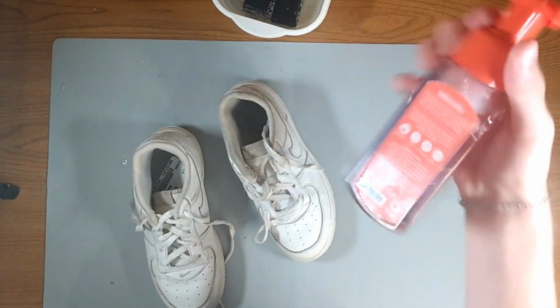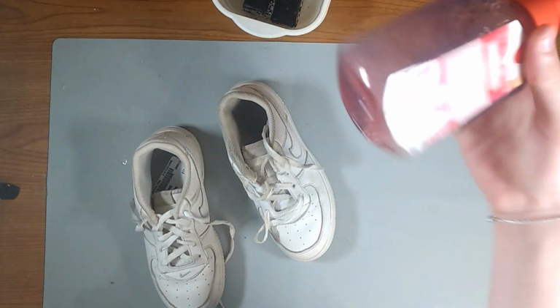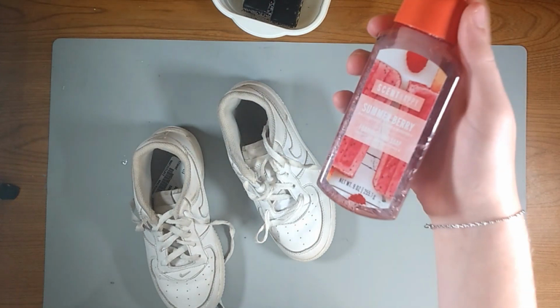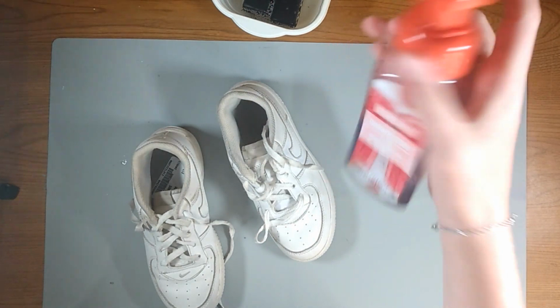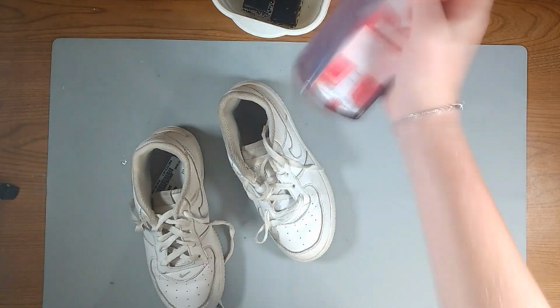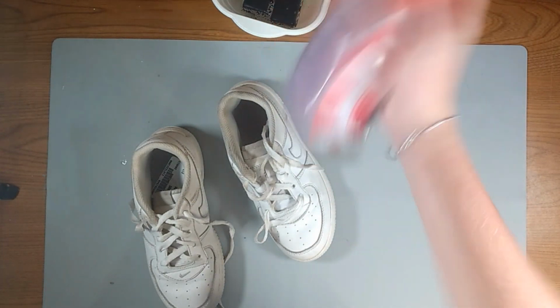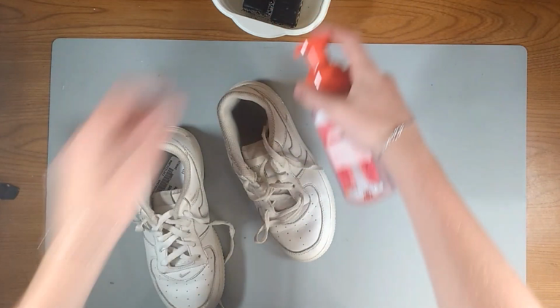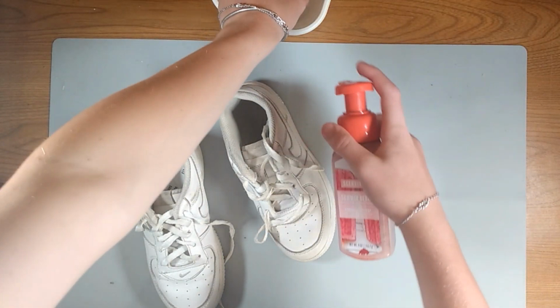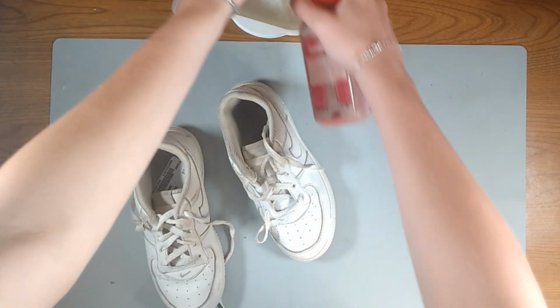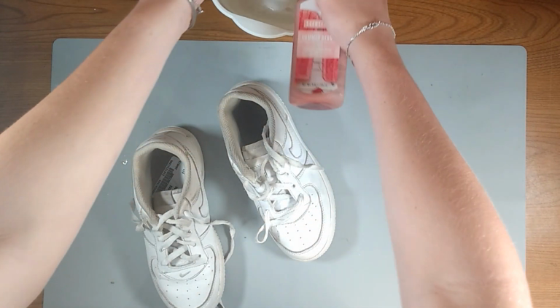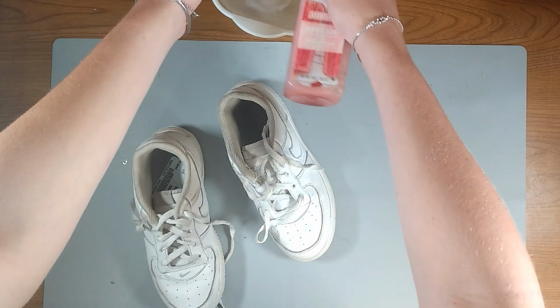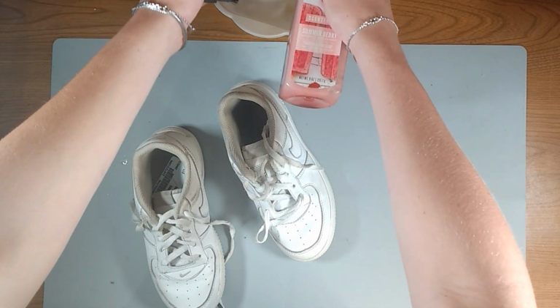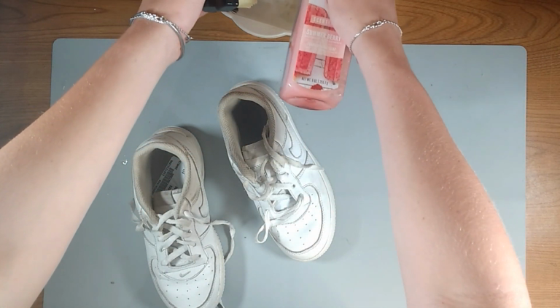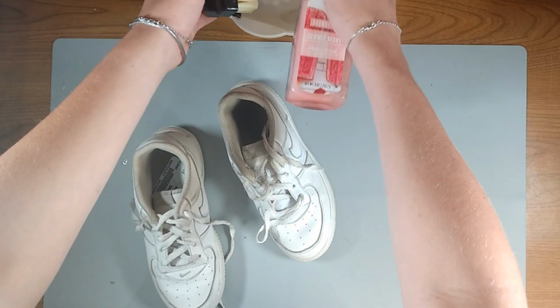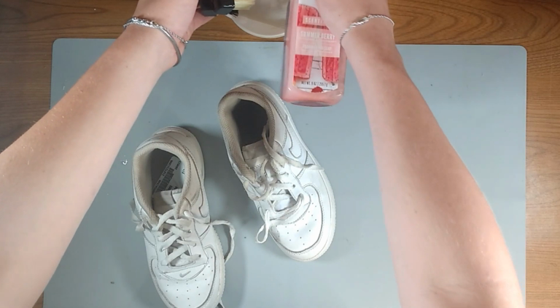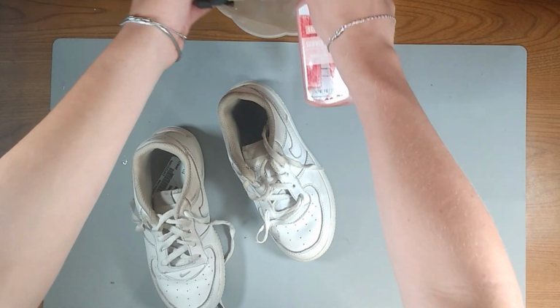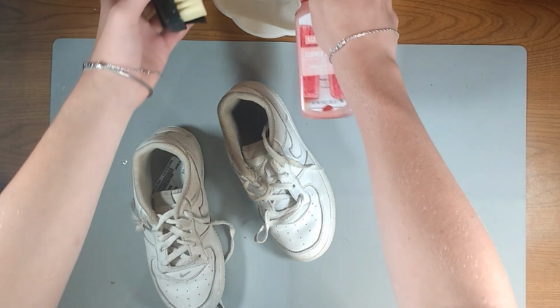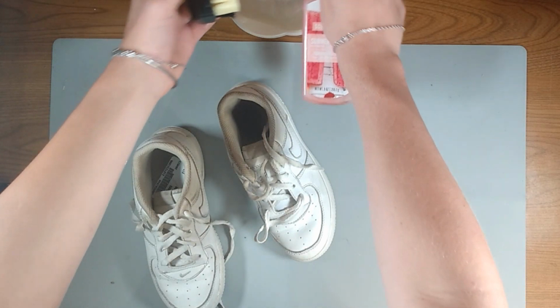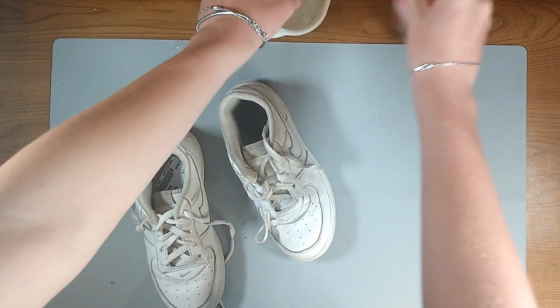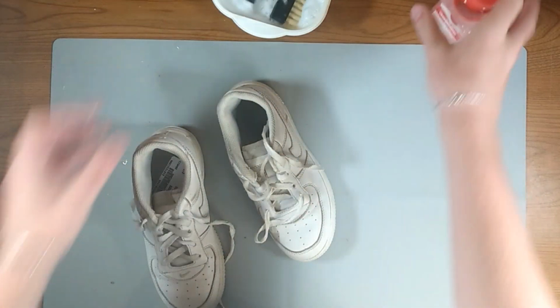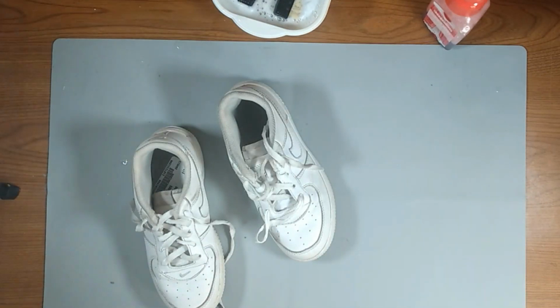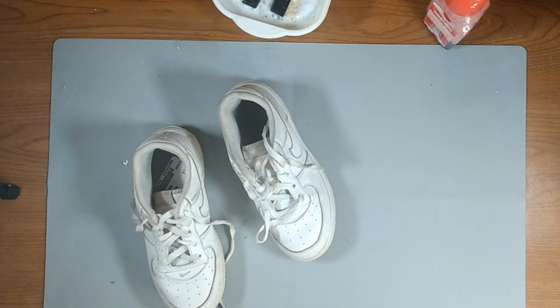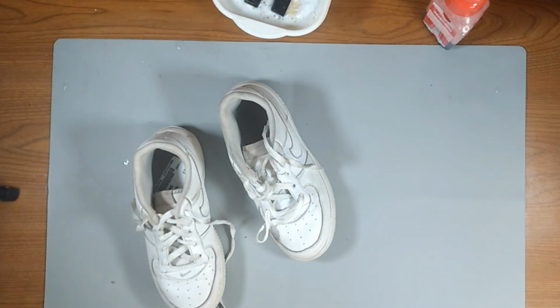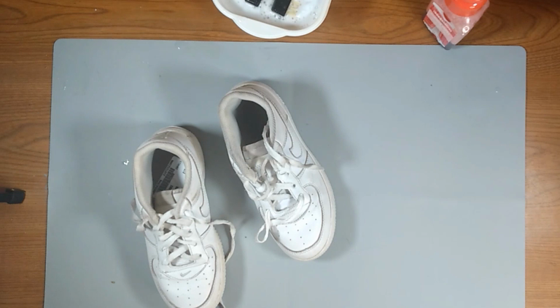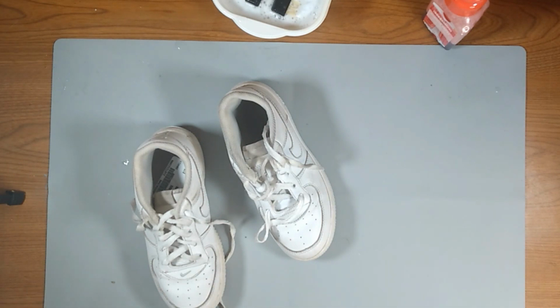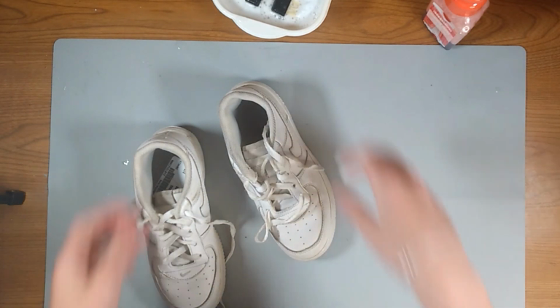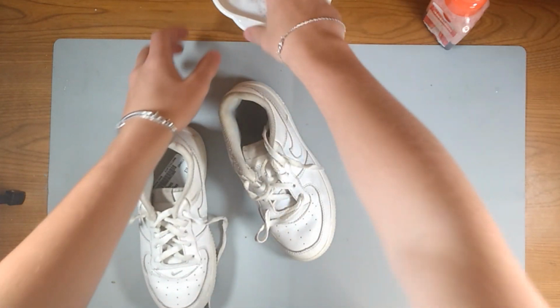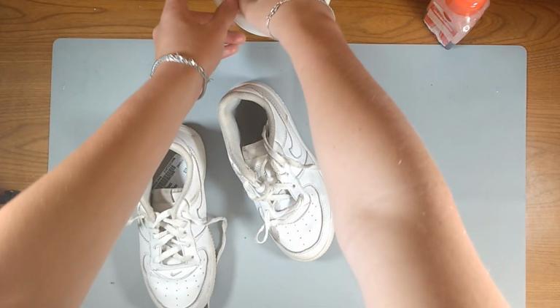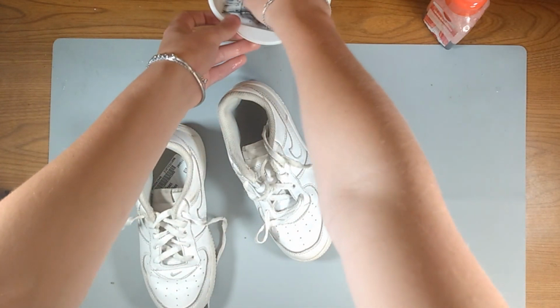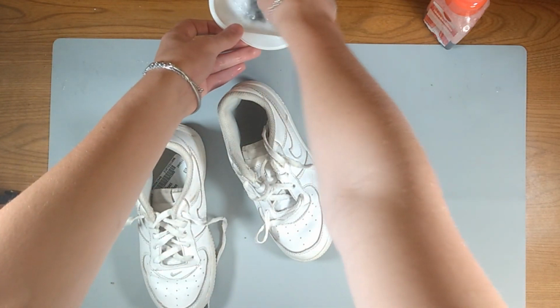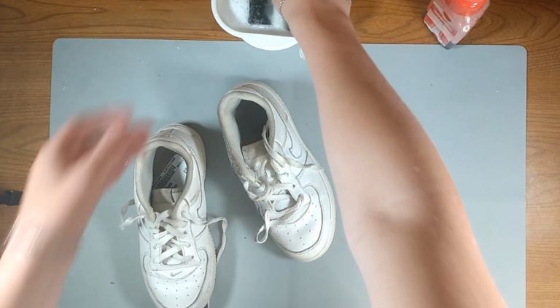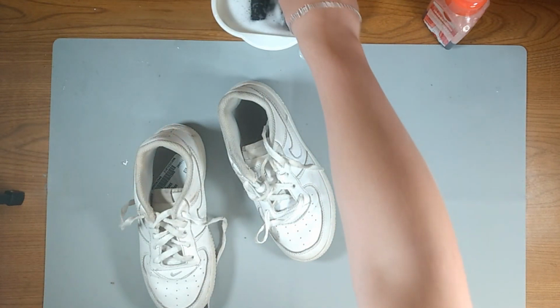So we got my regular hand soap dispenser right here. It's filled up with my special shoe cleaner. If you want to know how to make that, check the video on the top right or in the description down below — it's a short 30-second video that shows how to make it. We're going to squirt some of this into our water so that whenever we take the shoelaces out, we have some place to soak them and clean them.